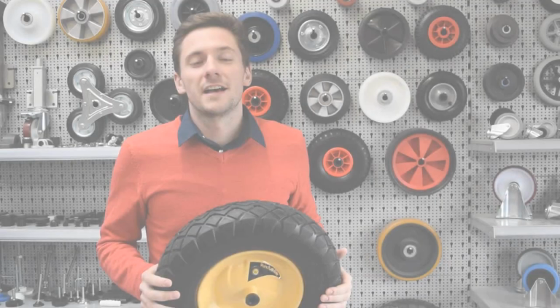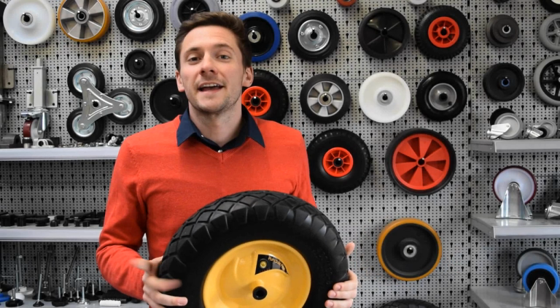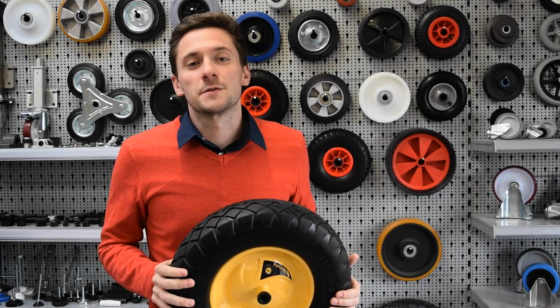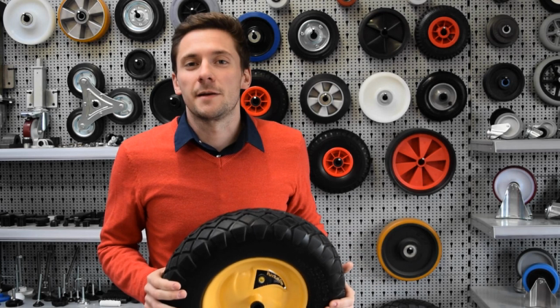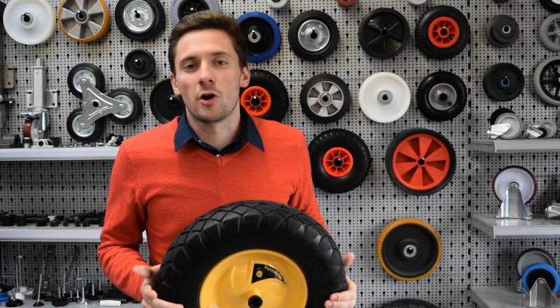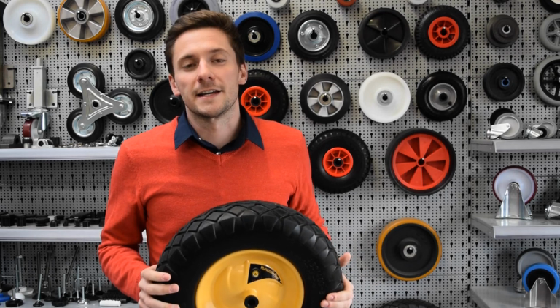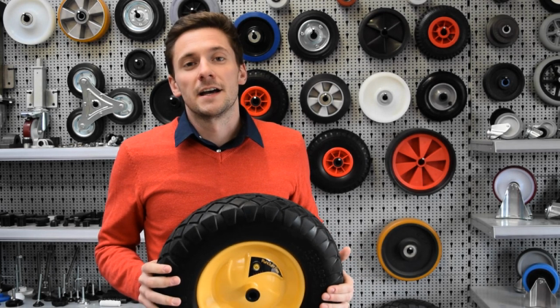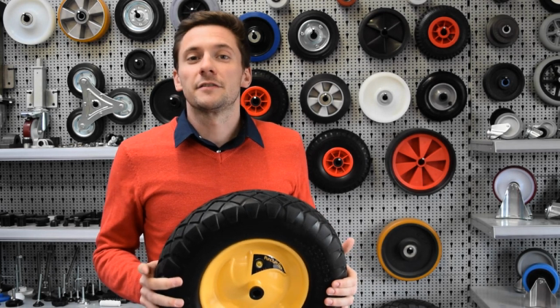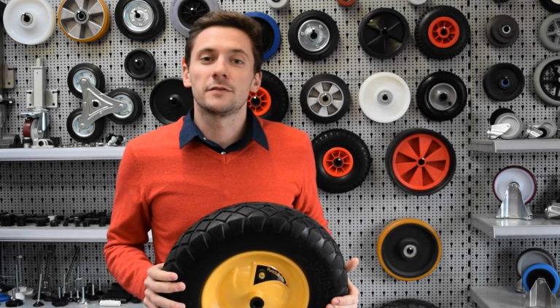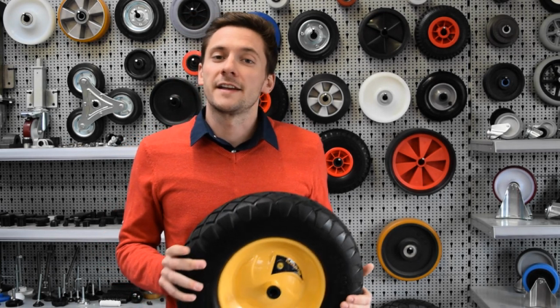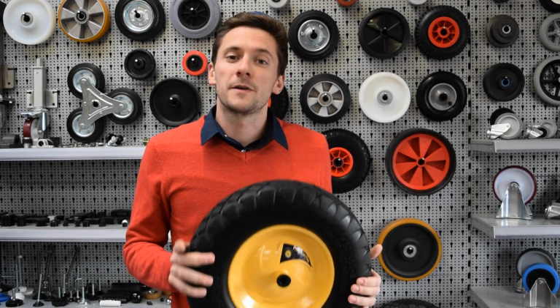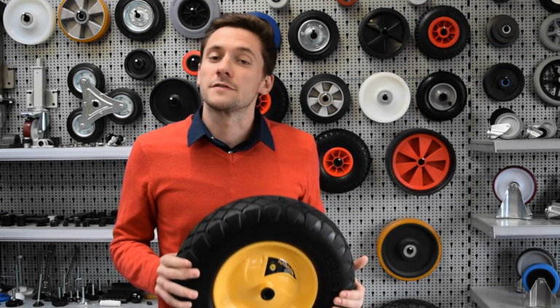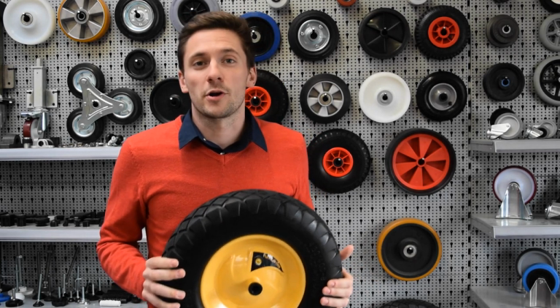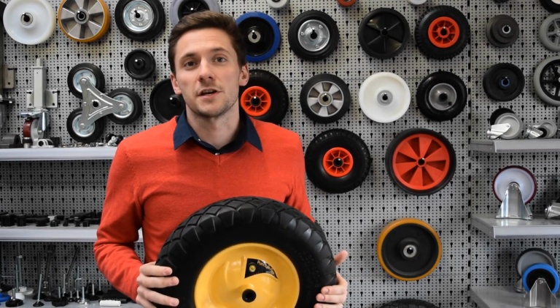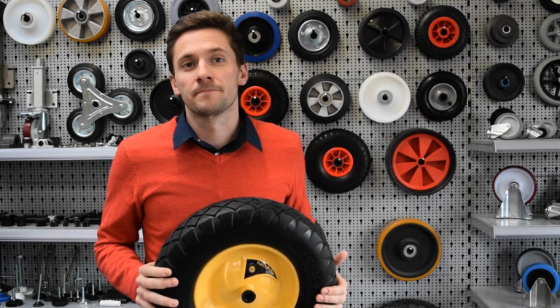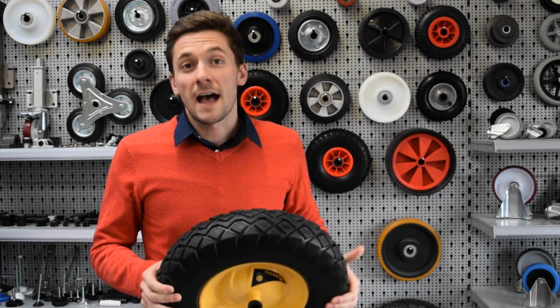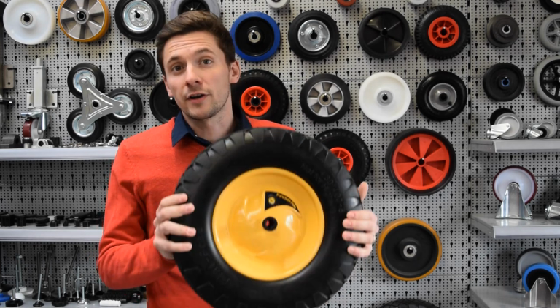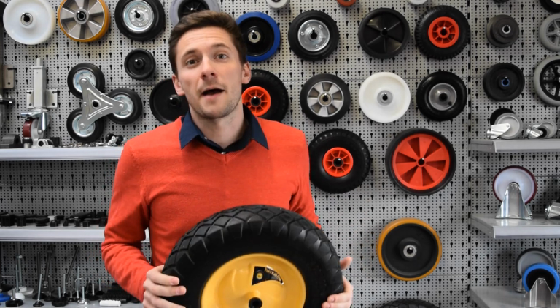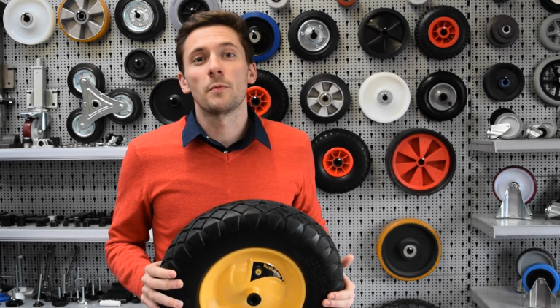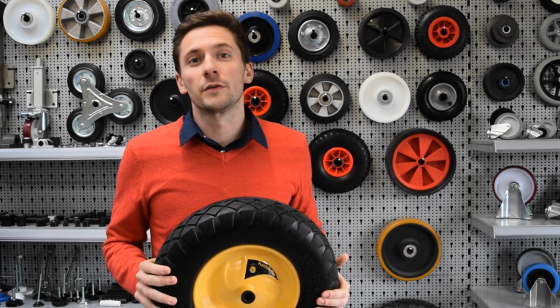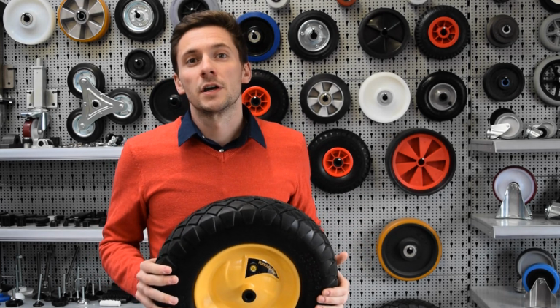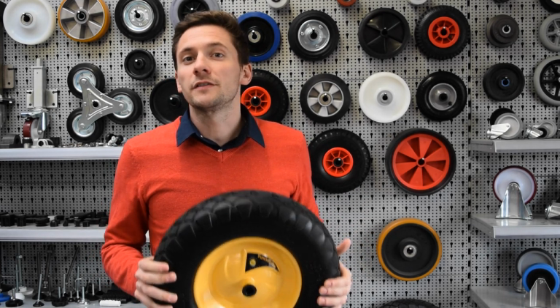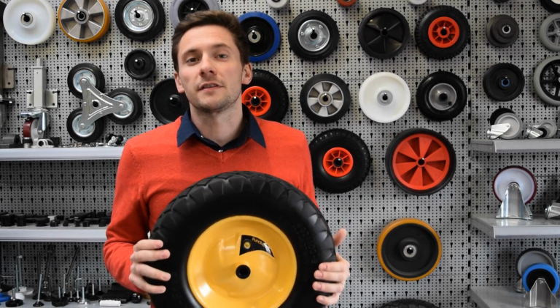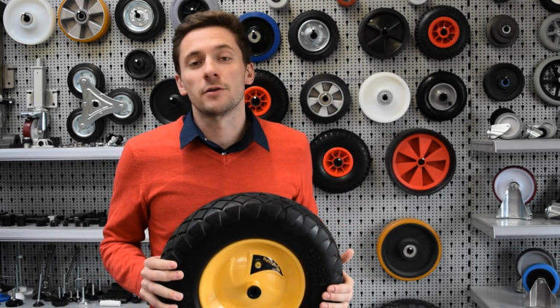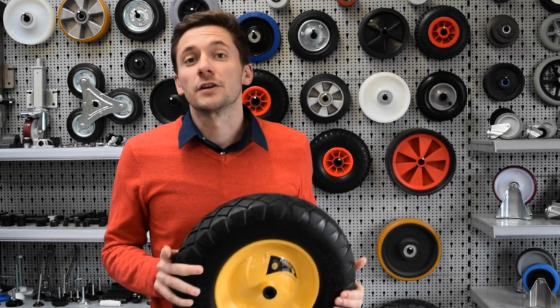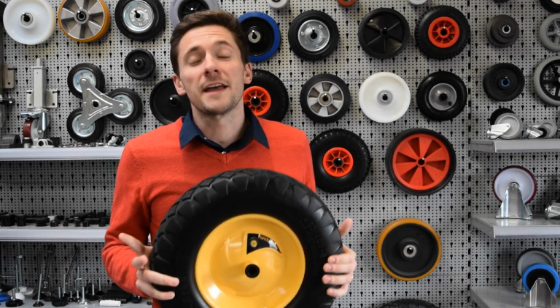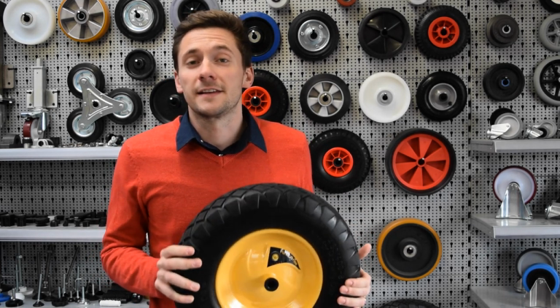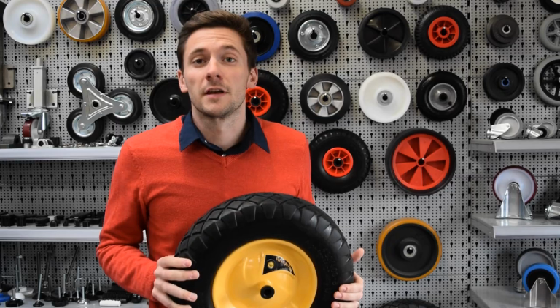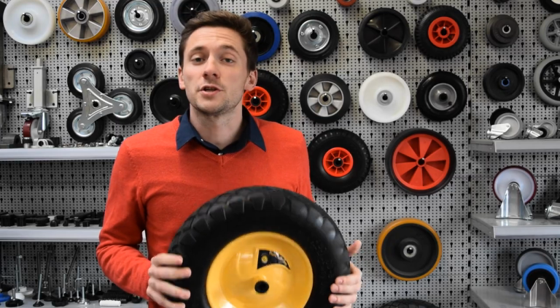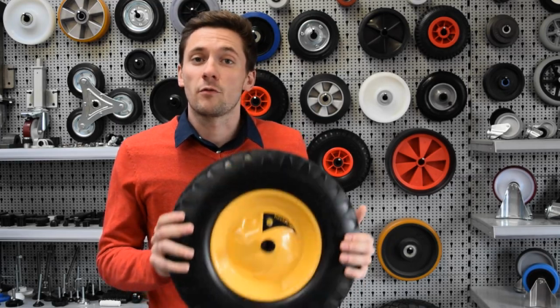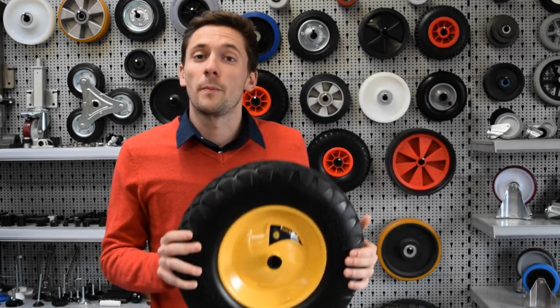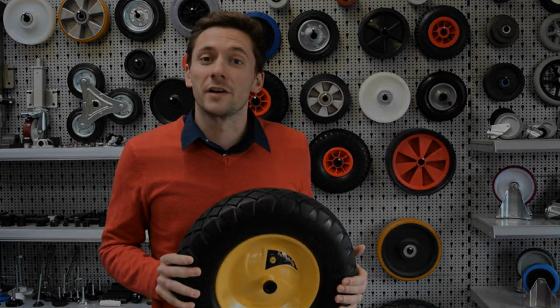Hello again to Top Tips from Ross Handling, a series of videos designed to help you choose the right product for you. As a stockist of Hamelin wheelbarrow wheels, we are going to use this video to look at some hints and tips when choosing the right wheelbarrow wheel.